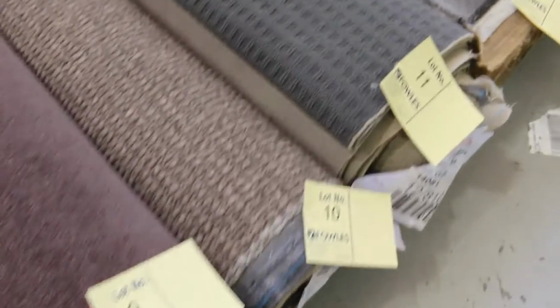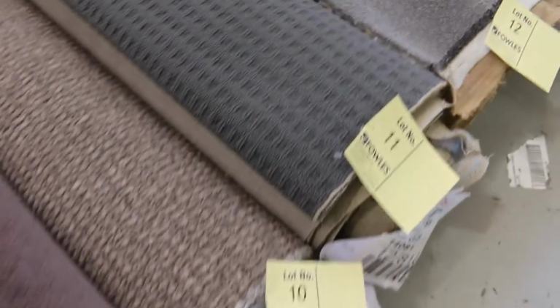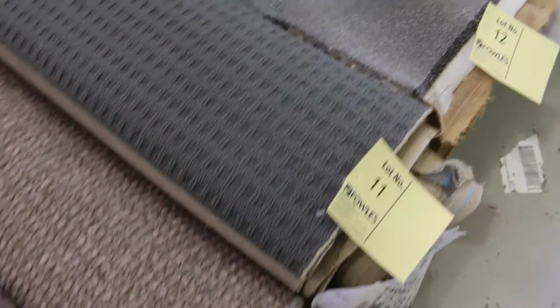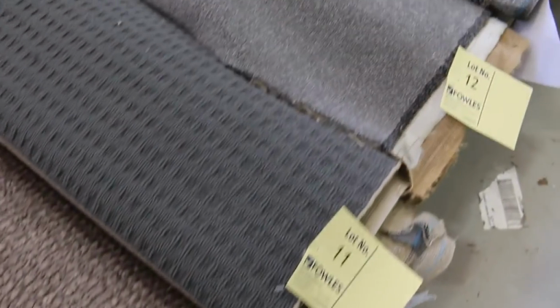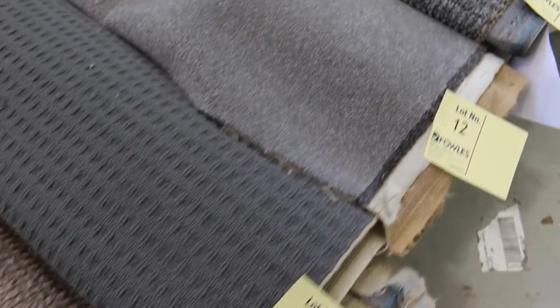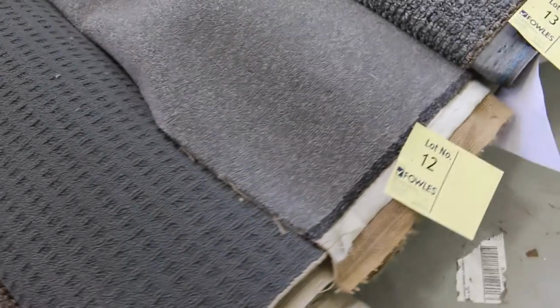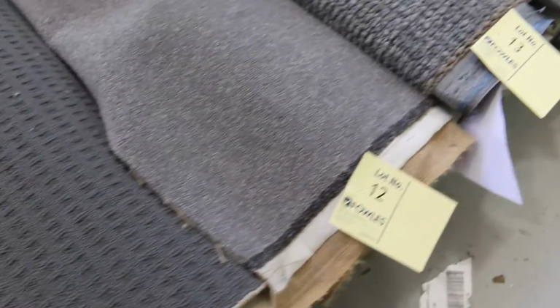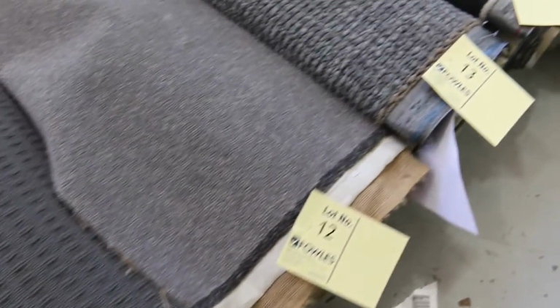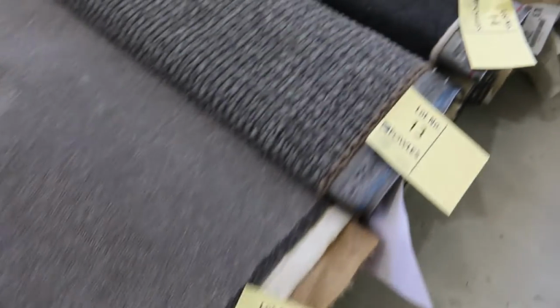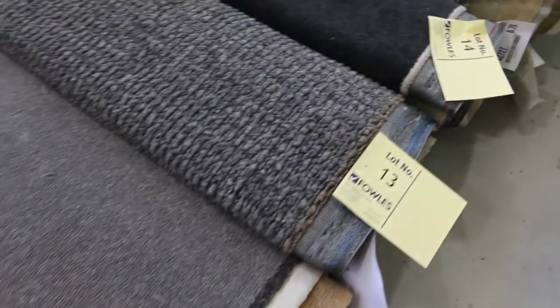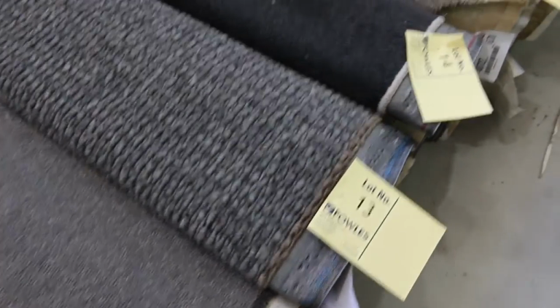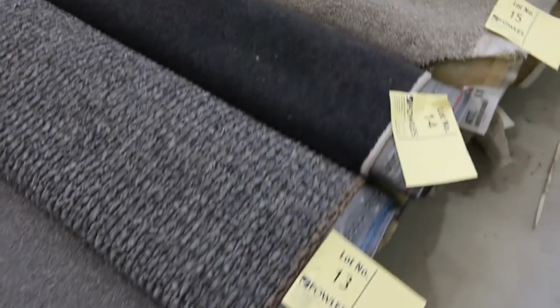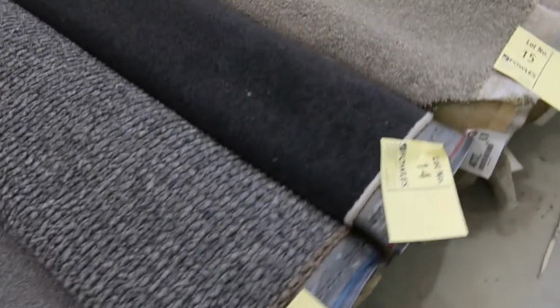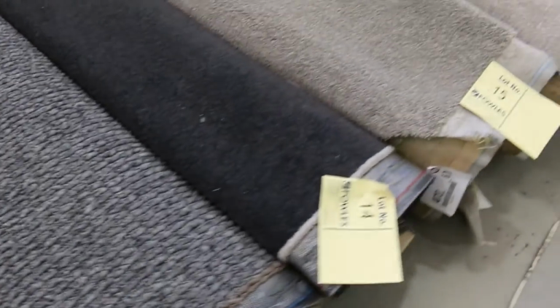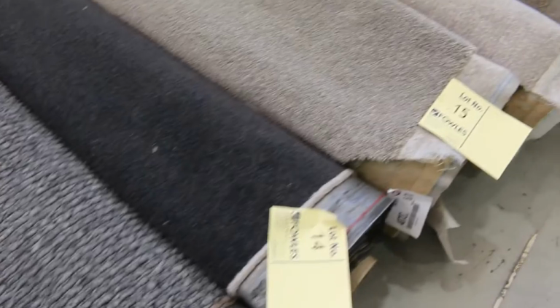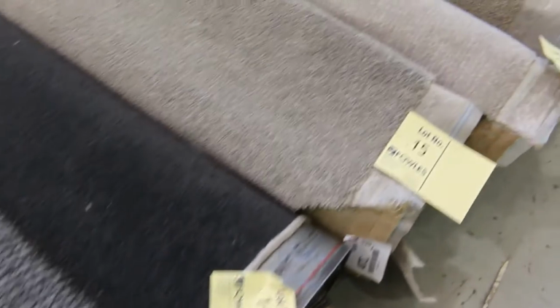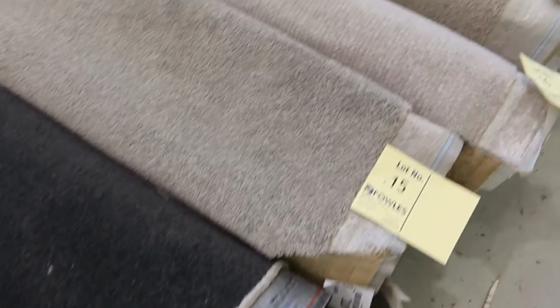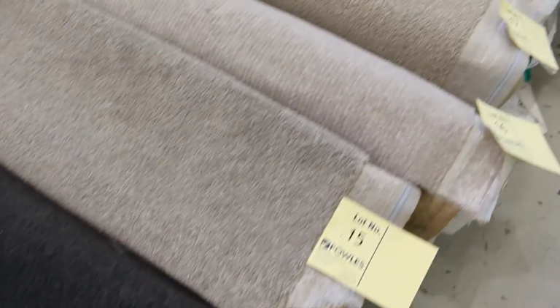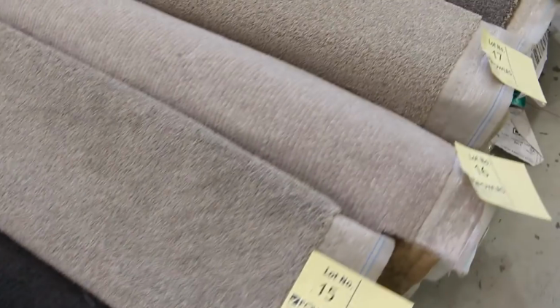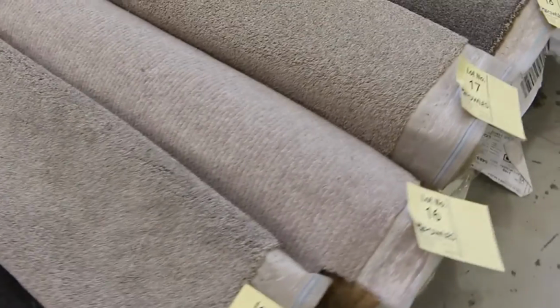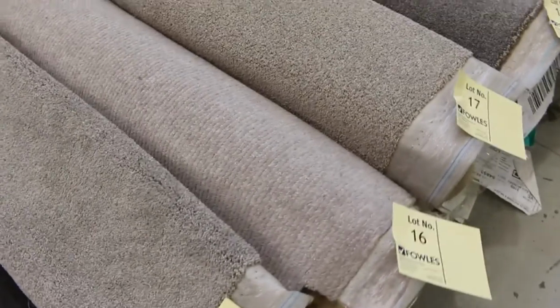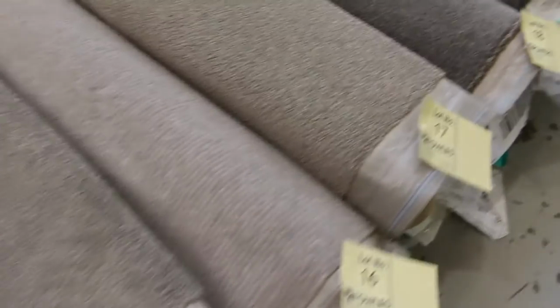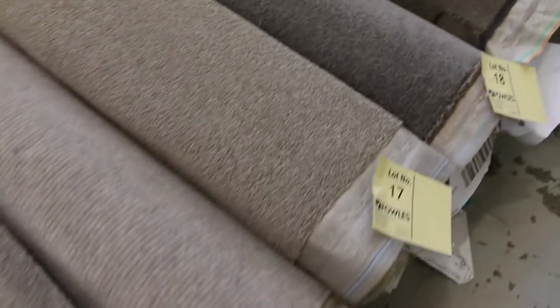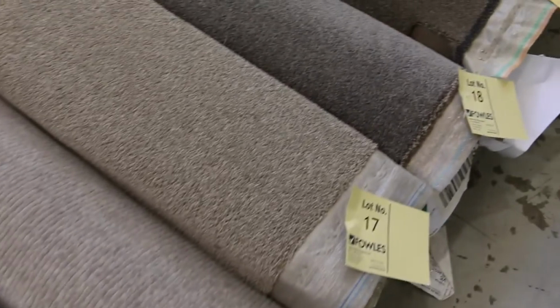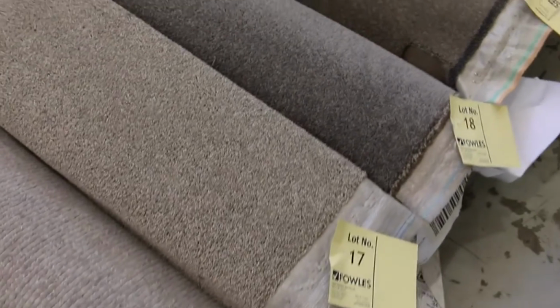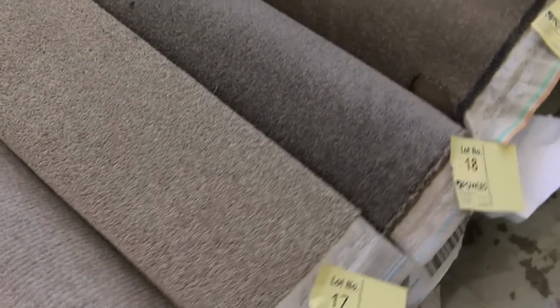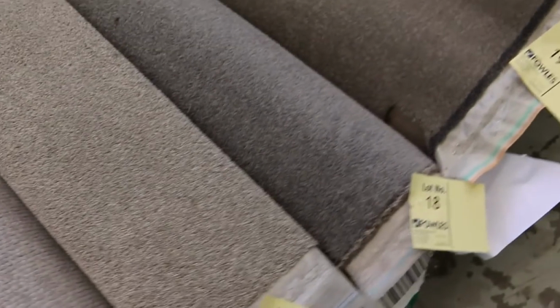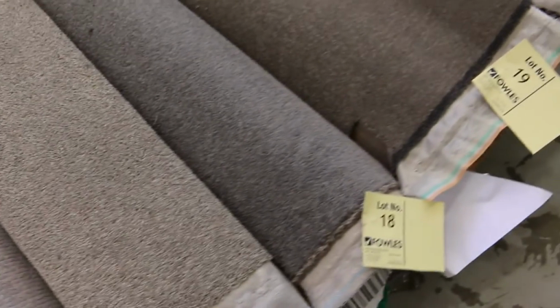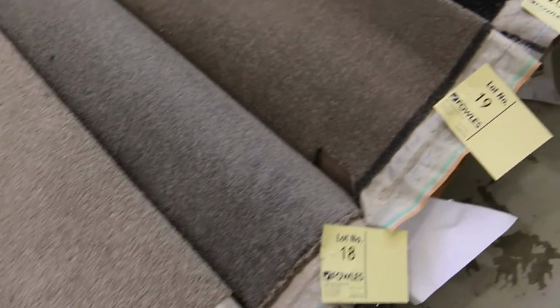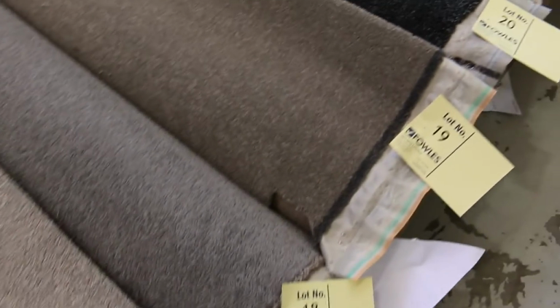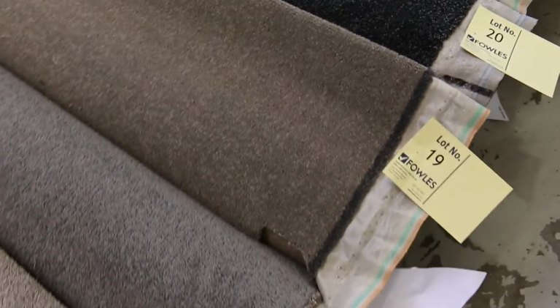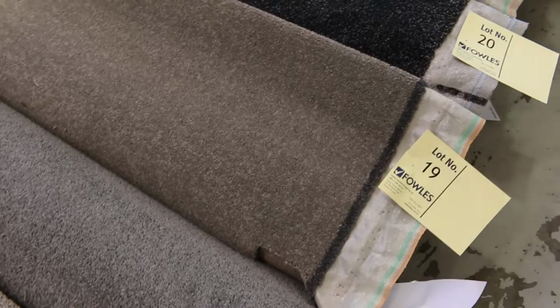Most of these rolls will vary anywhere between 5 and 10 broadloom metres. A broadloom metre is a metre by the width of the roll, which is all 3.66 metres across. So all between 5 and 10.